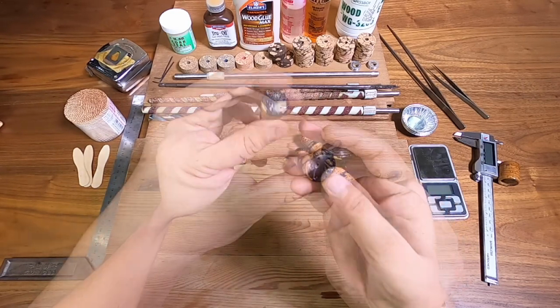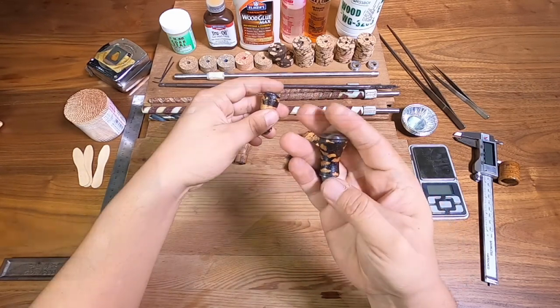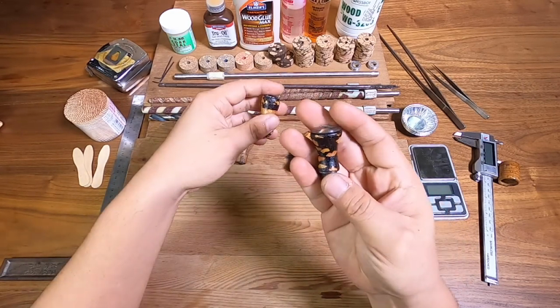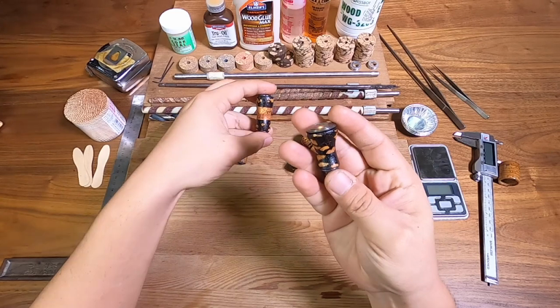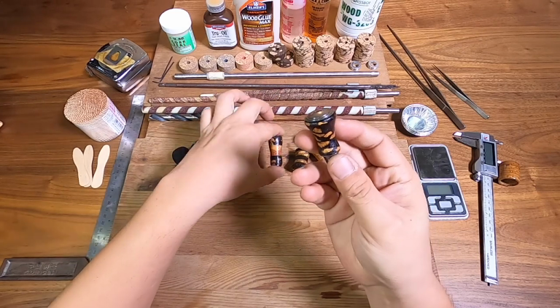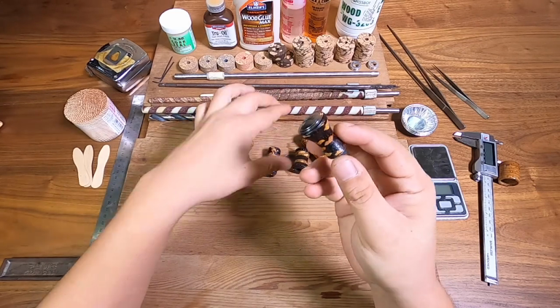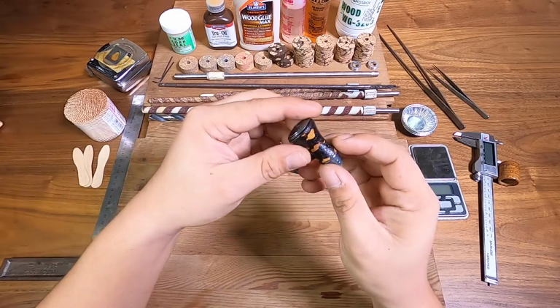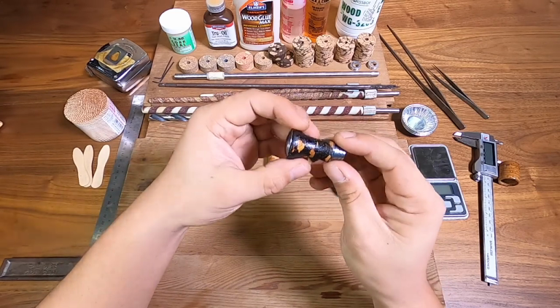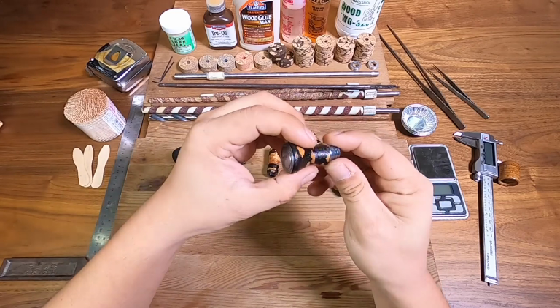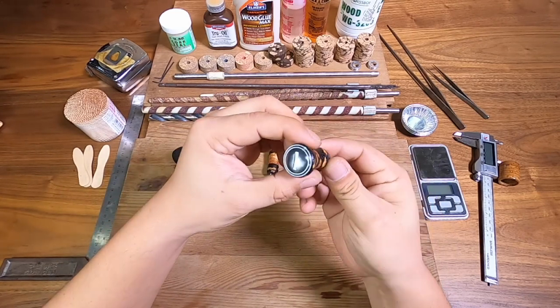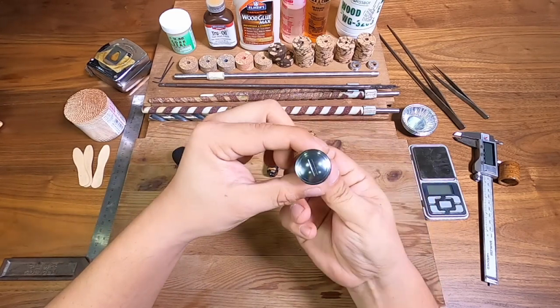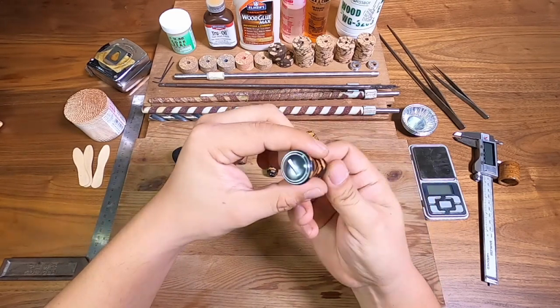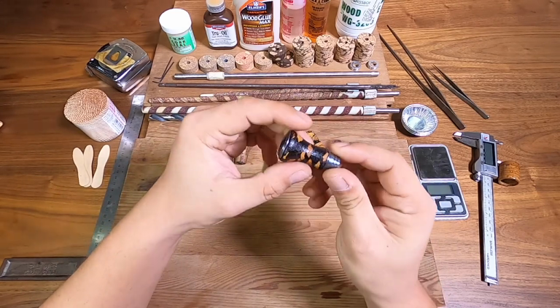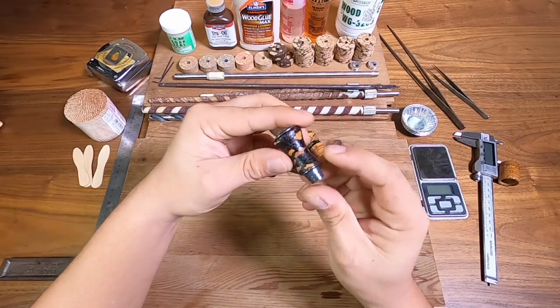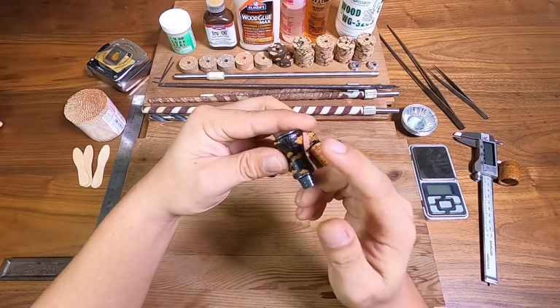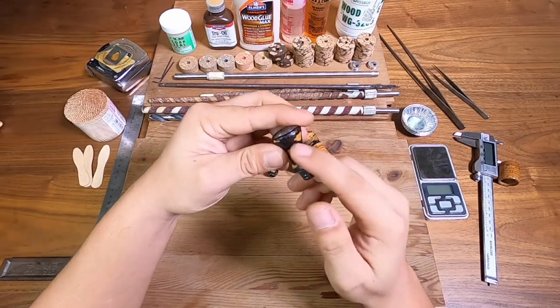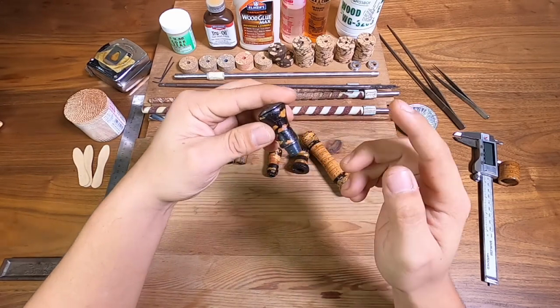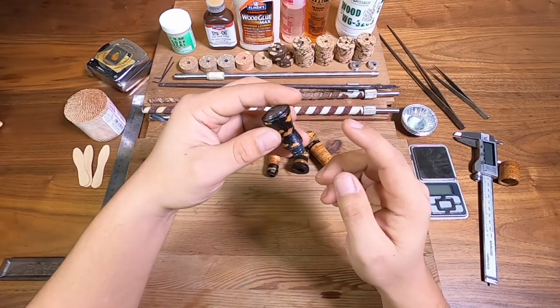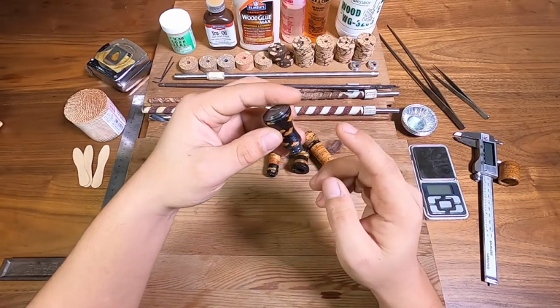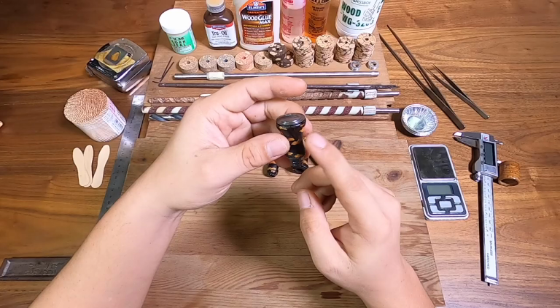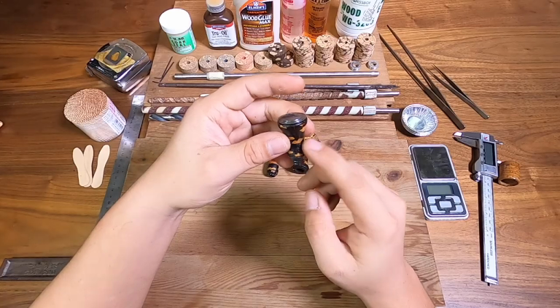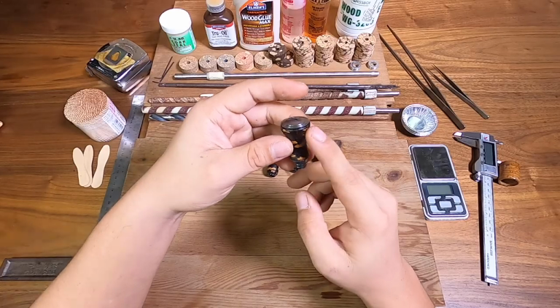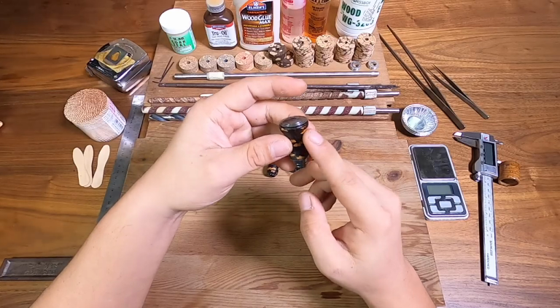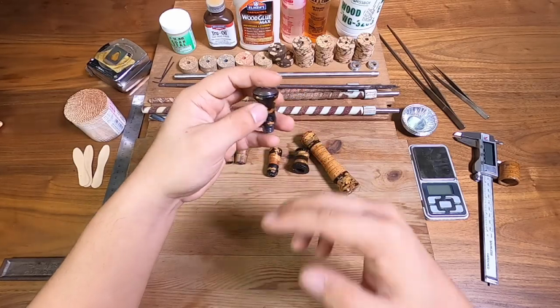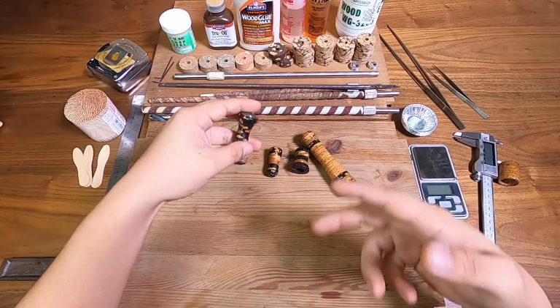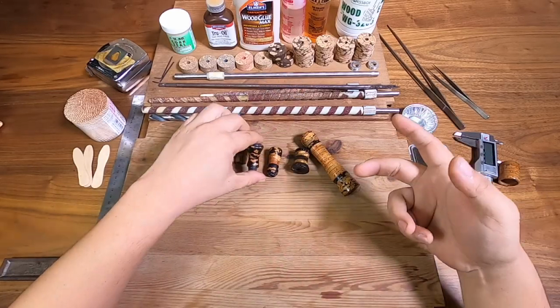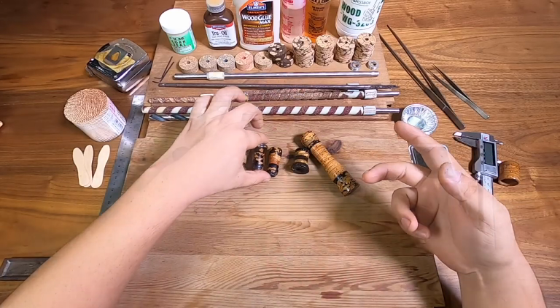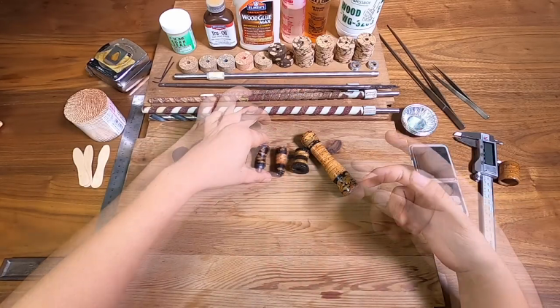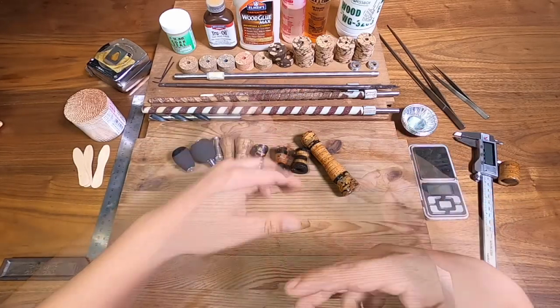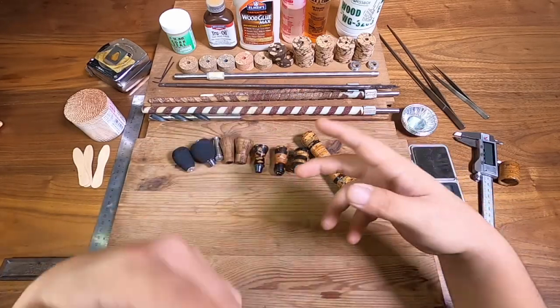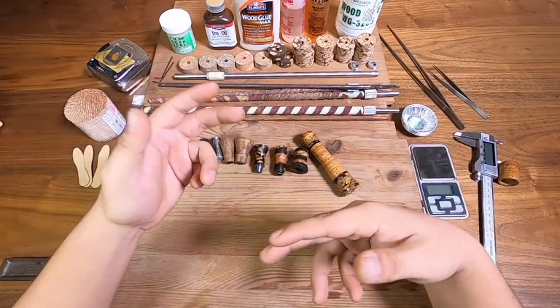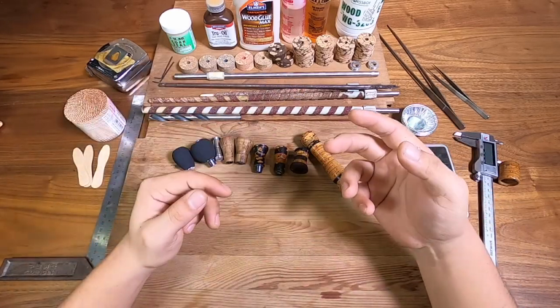Another knob I've made is actually made from an AliExpress knob. It looks kind of glossy because I put true oil on it, so it gives a really gloss finish. For the purpose of today's video, we'll be using artificial corks — I'll just tell you why.